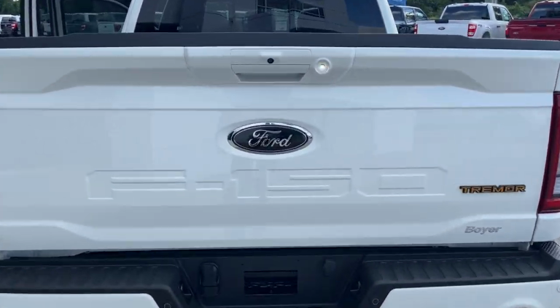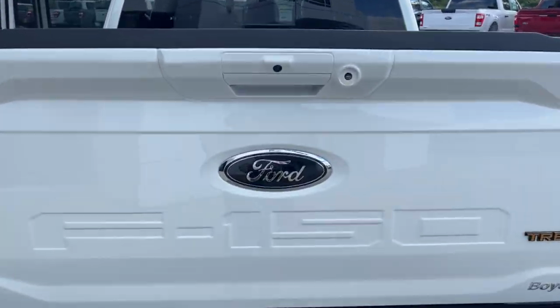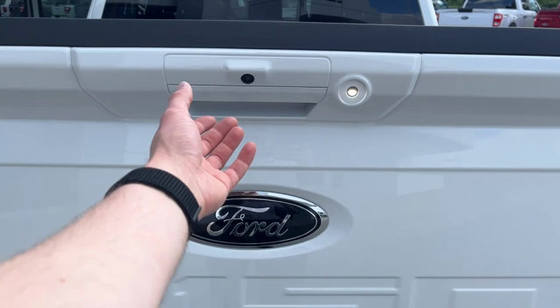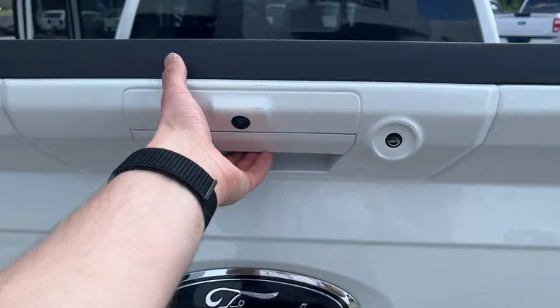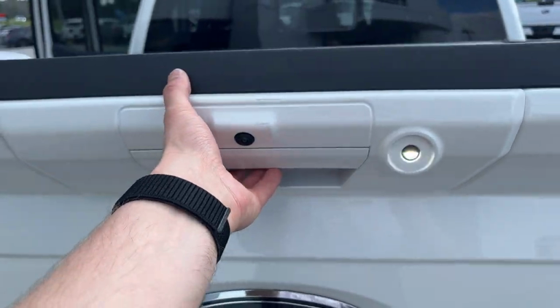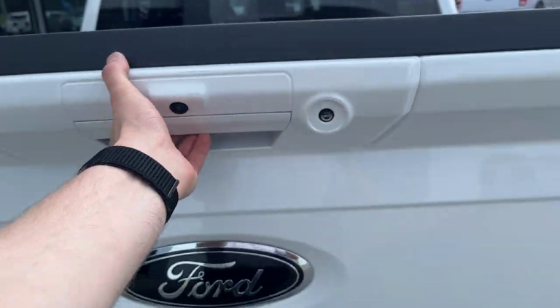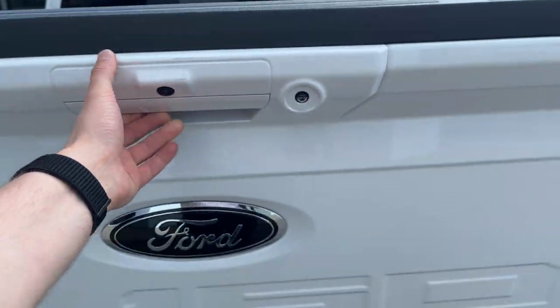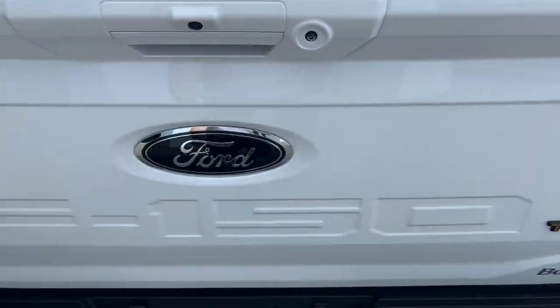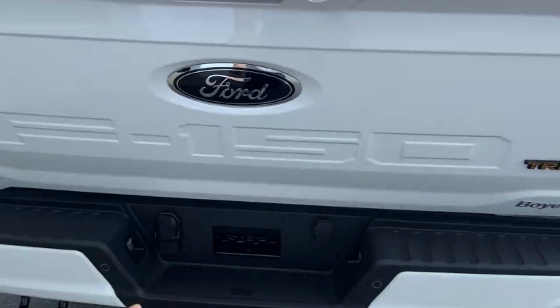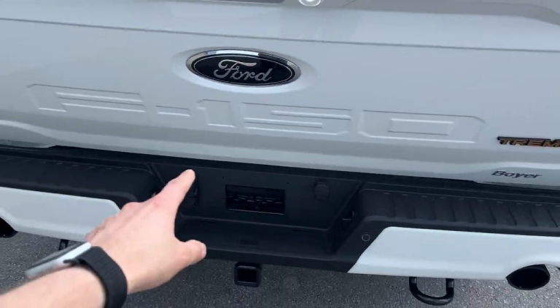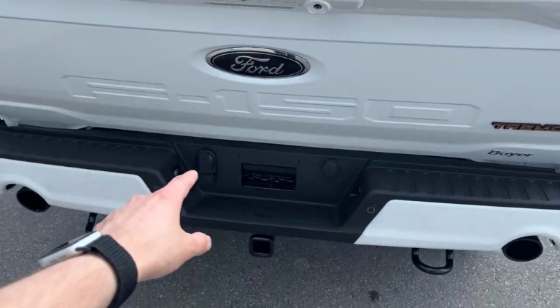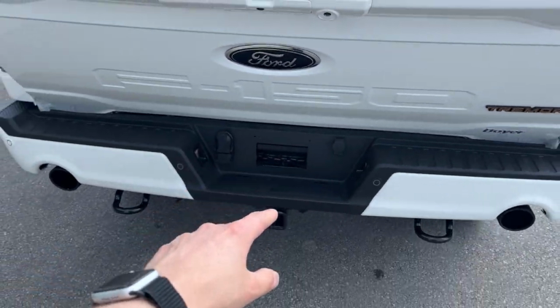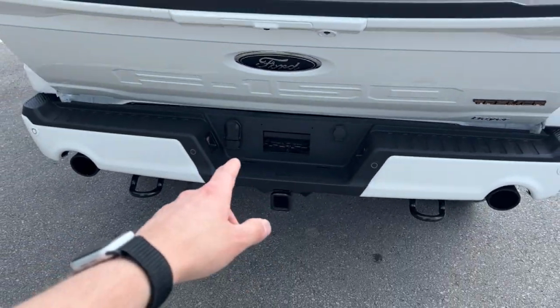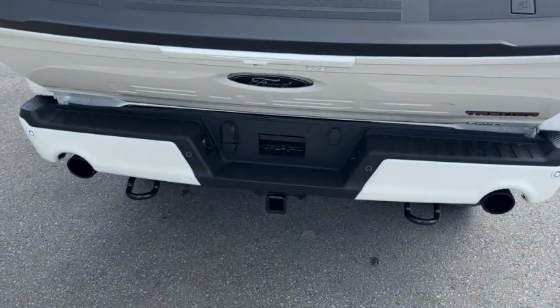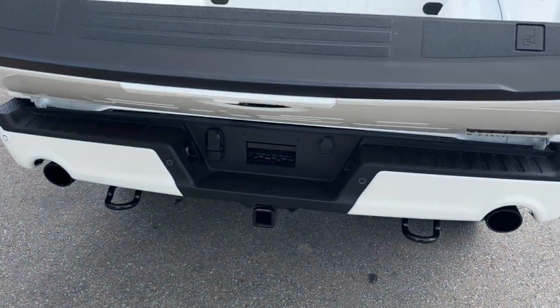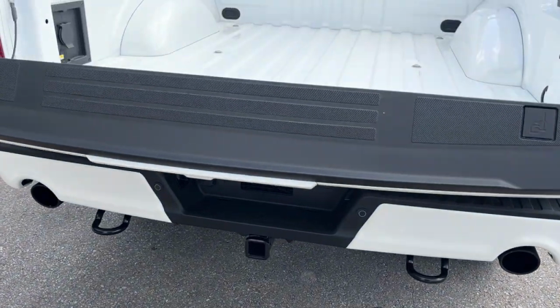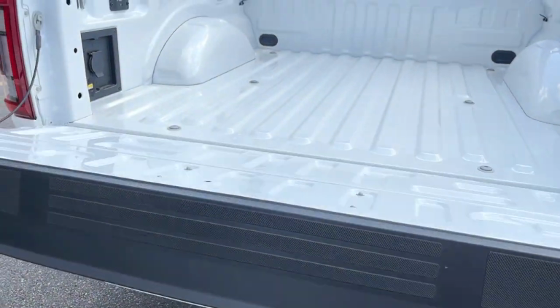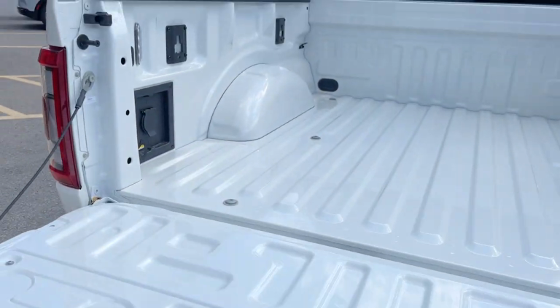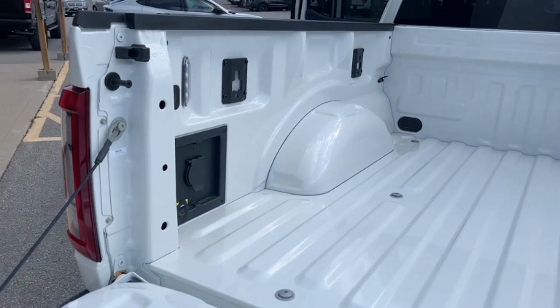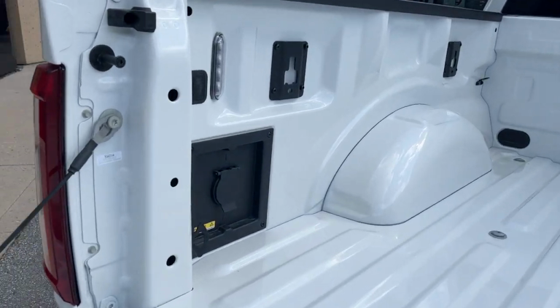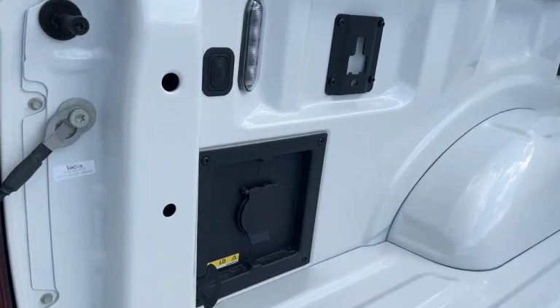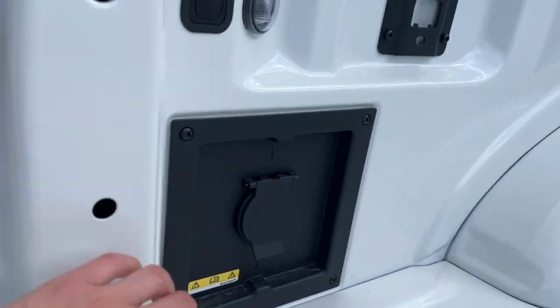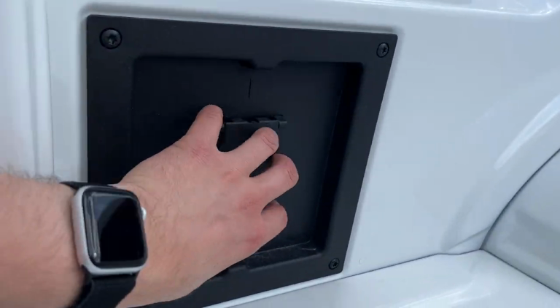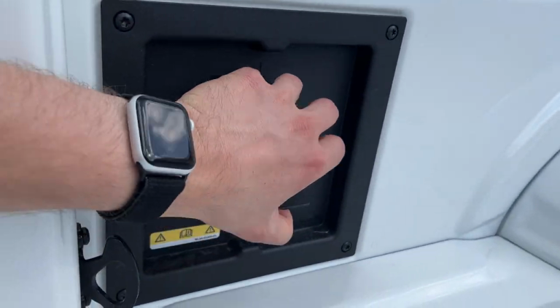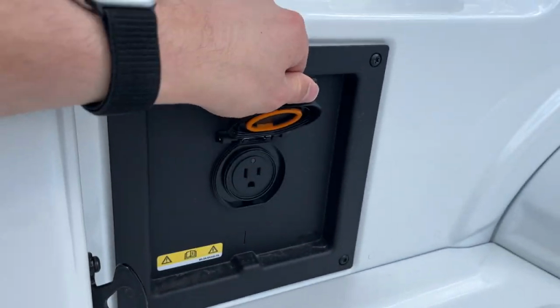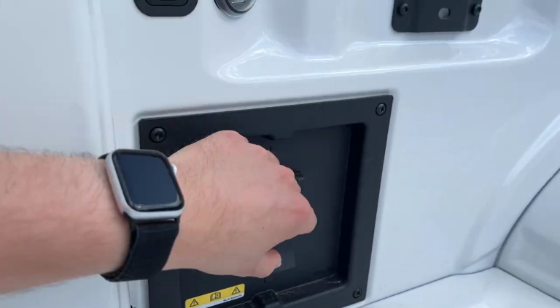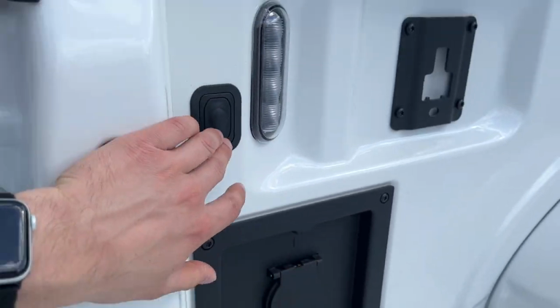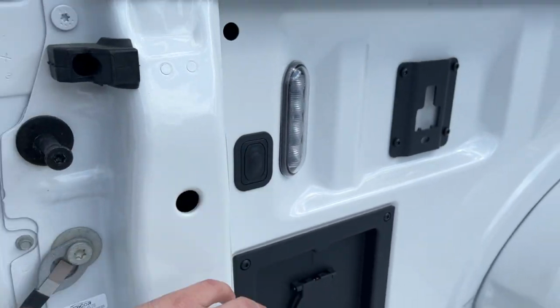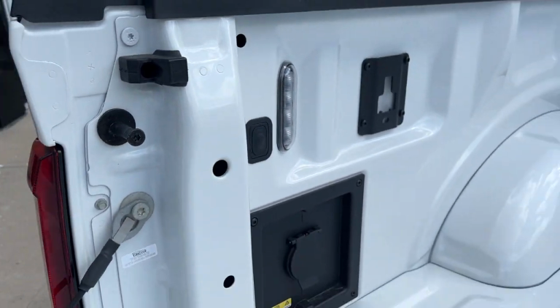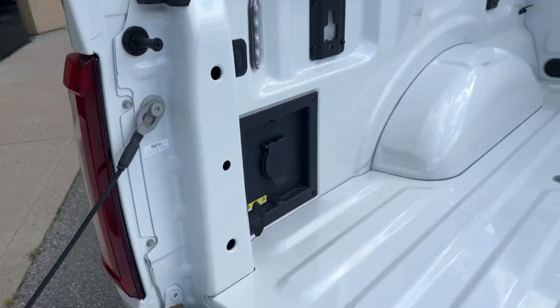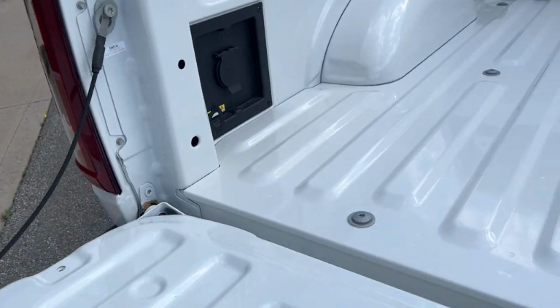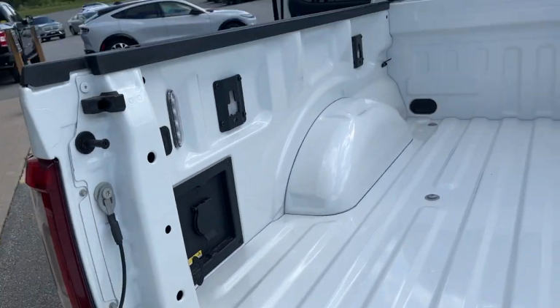Coming around to the tailgate, you have your trailer tow package with your different connections. In the bed you do have a 400-watt outlet and LED bed lighting as well.